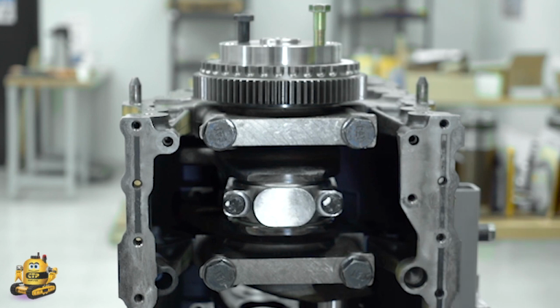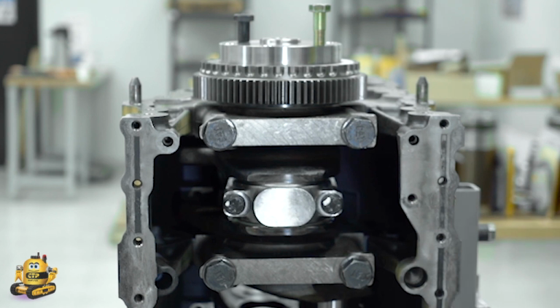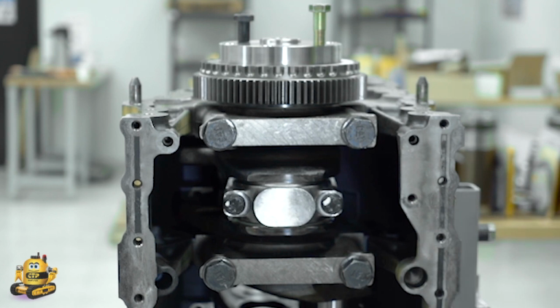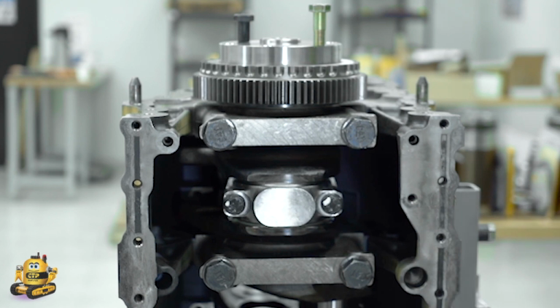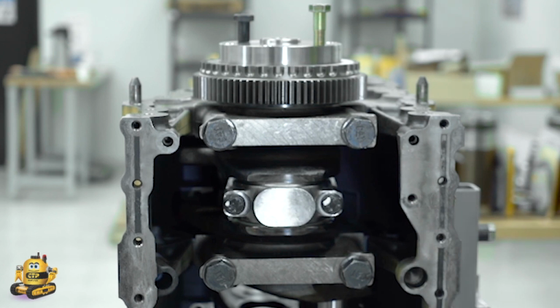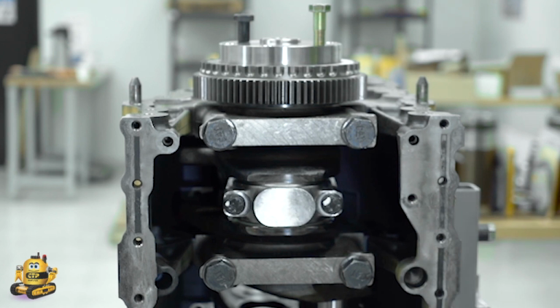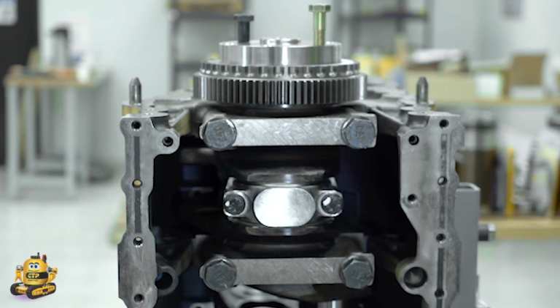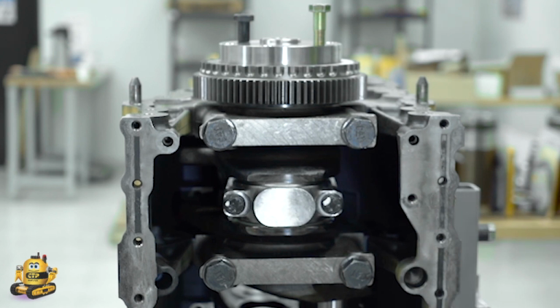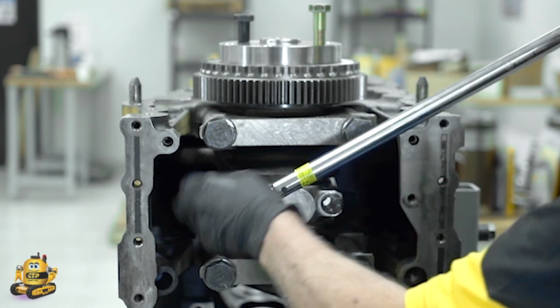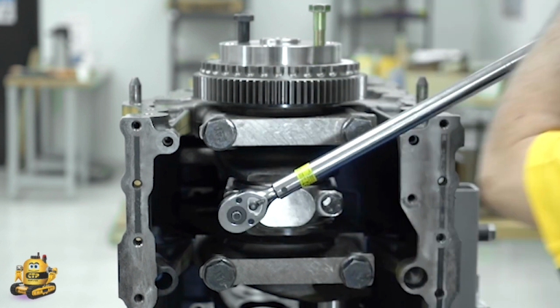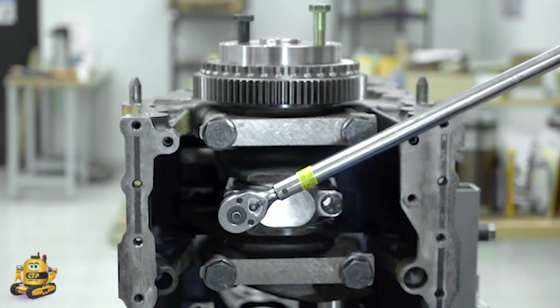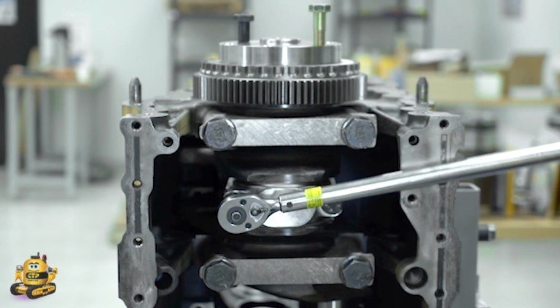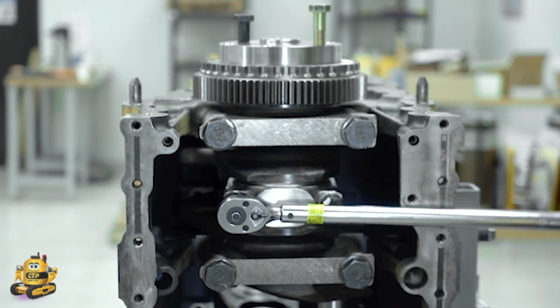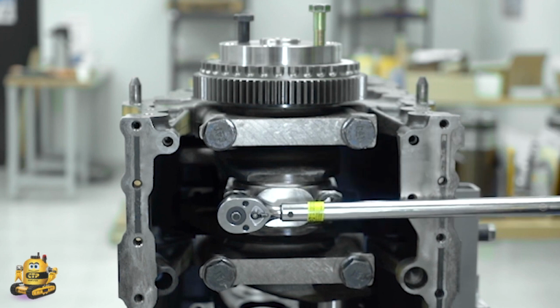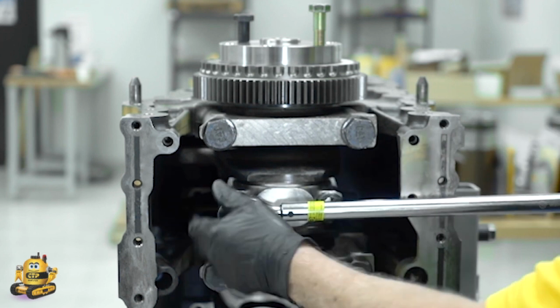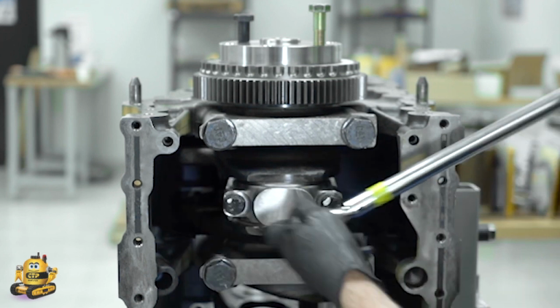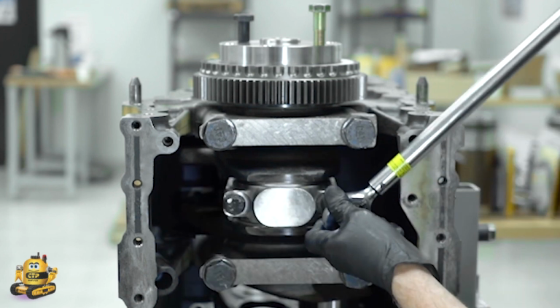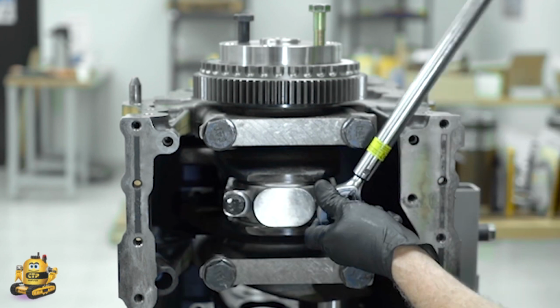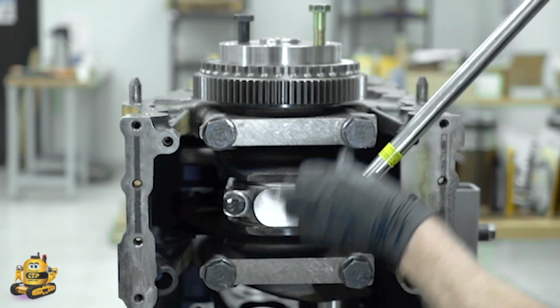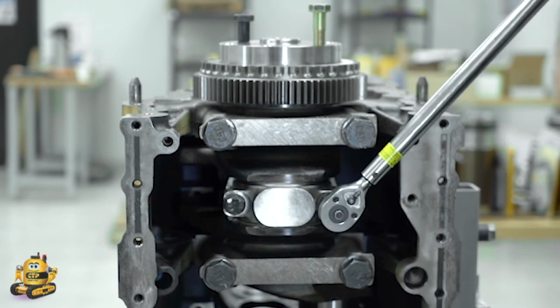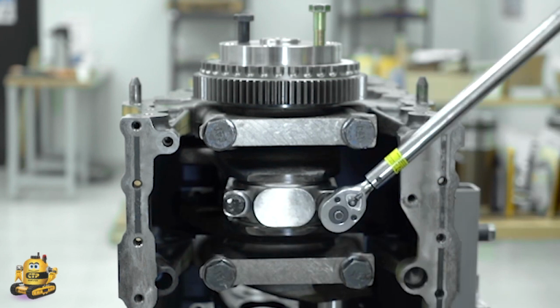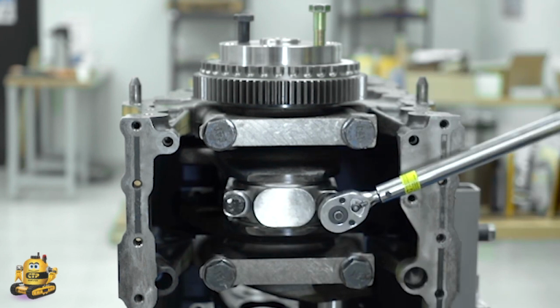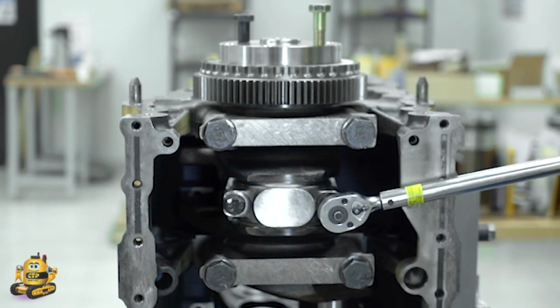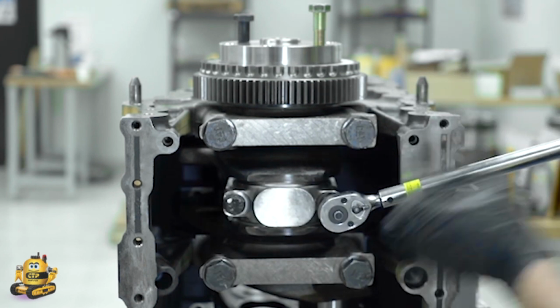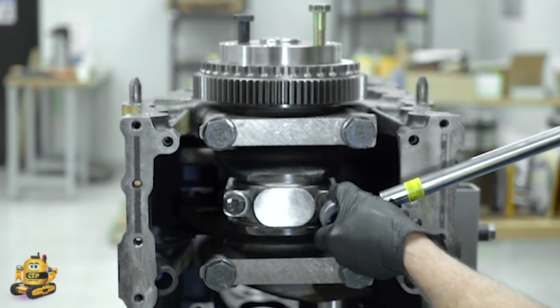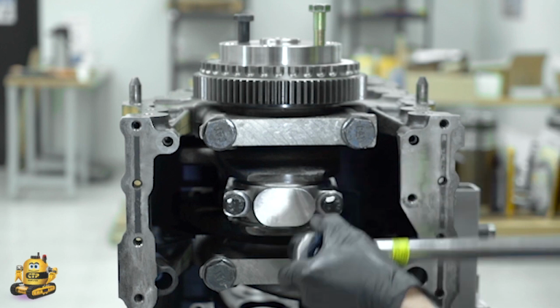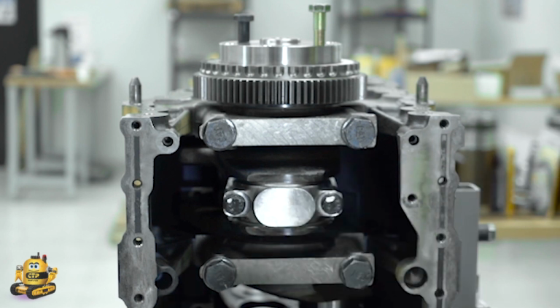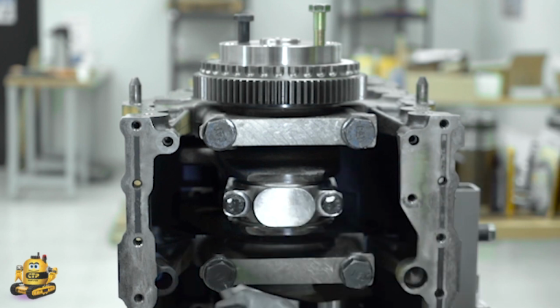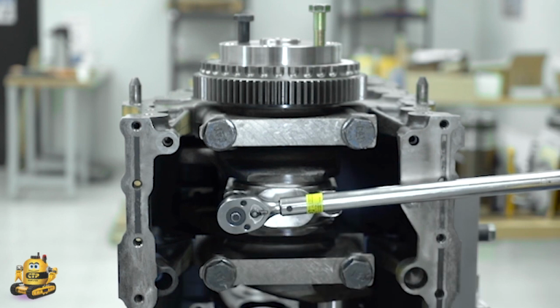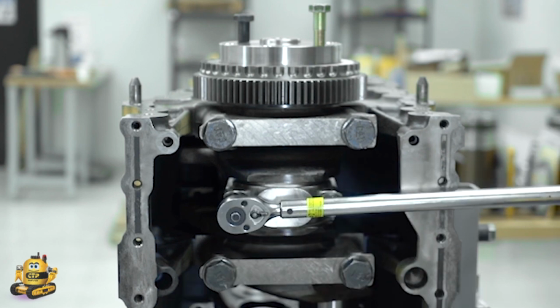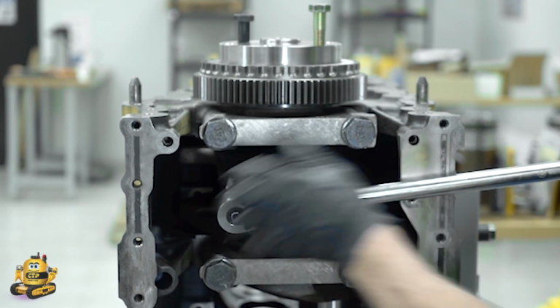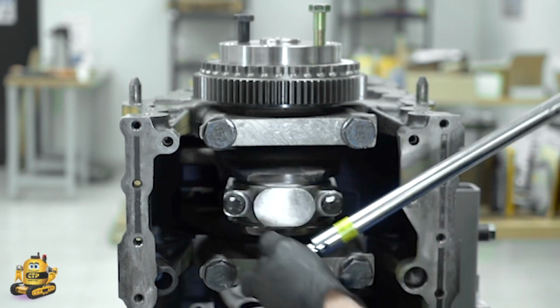Being that the bolt head is a hexagon, one flat equals 60 degrees. Using the torque wrench, we turn the bolt the additional 60 degrees in several steps, making sure to alternate between bolts.